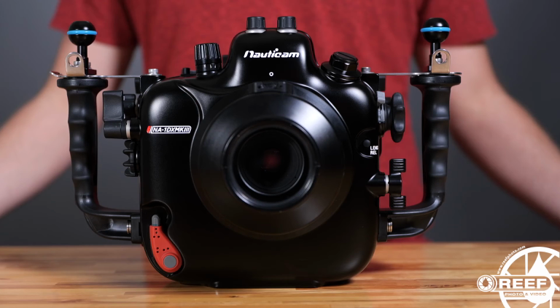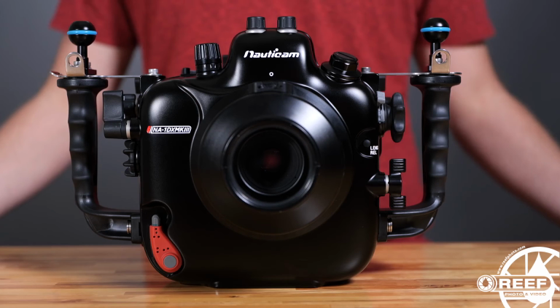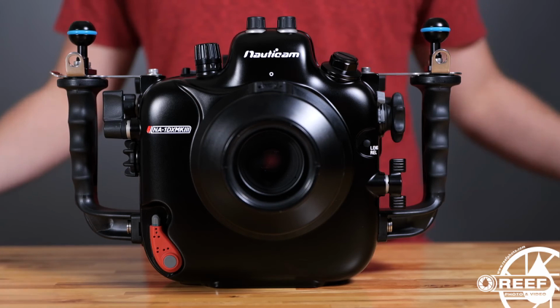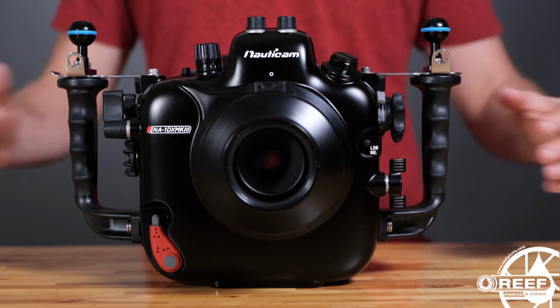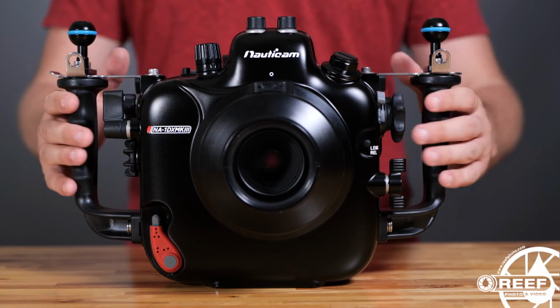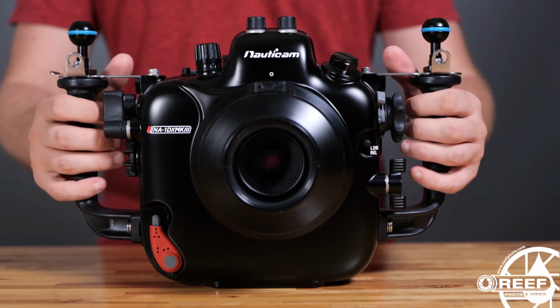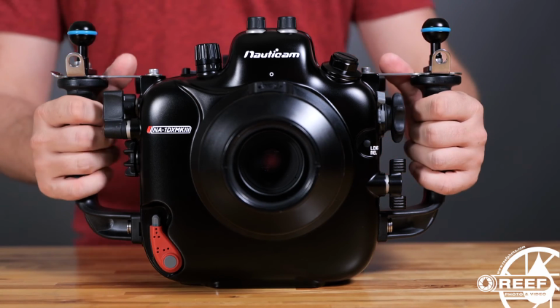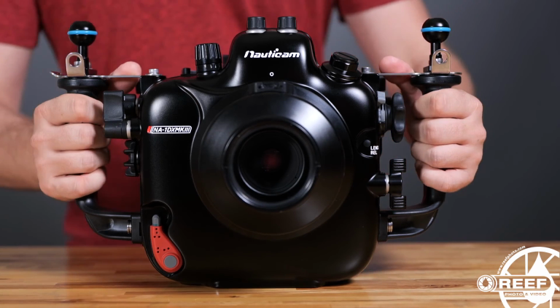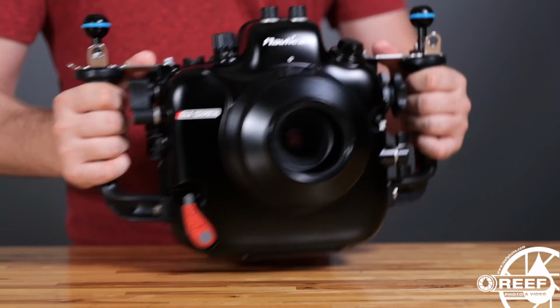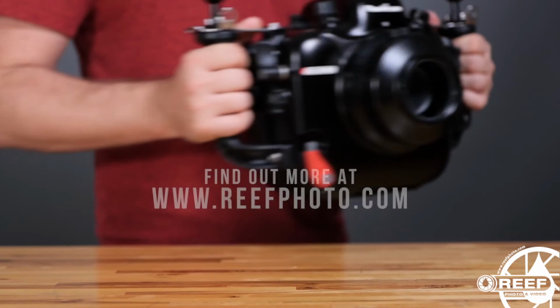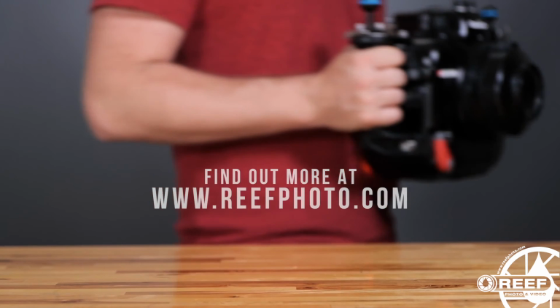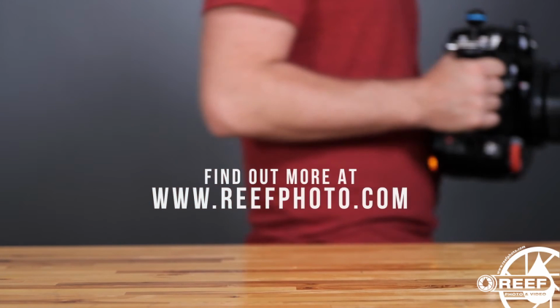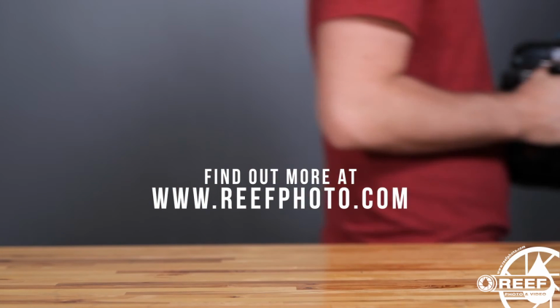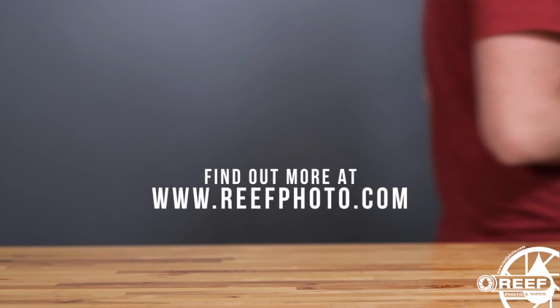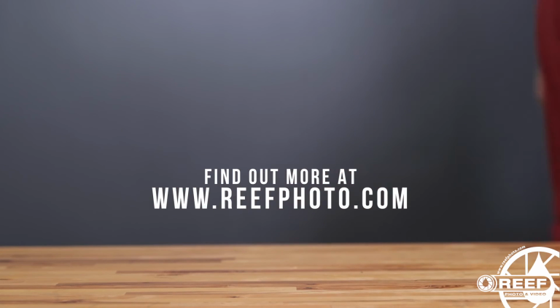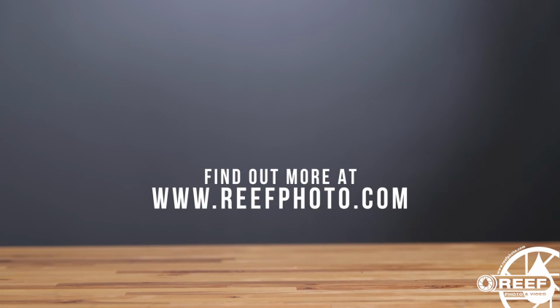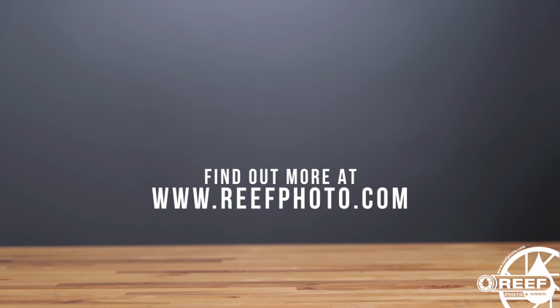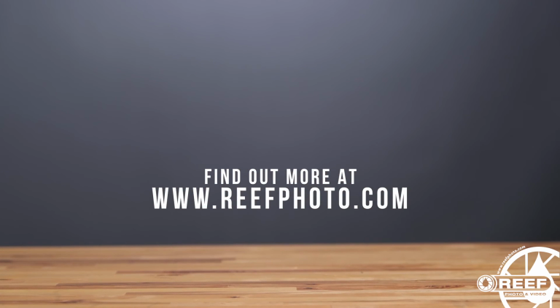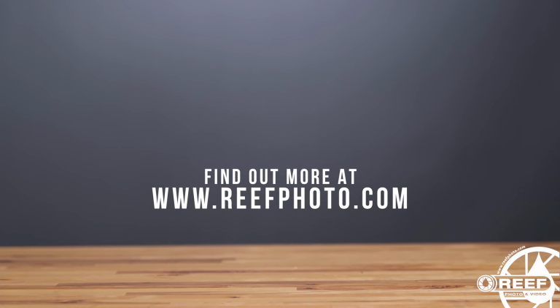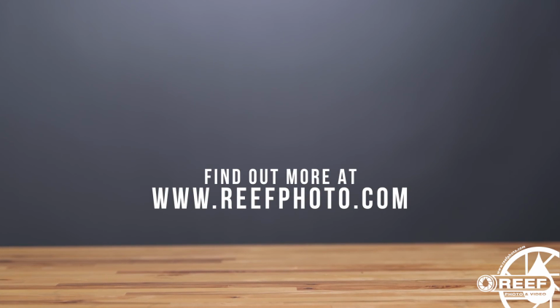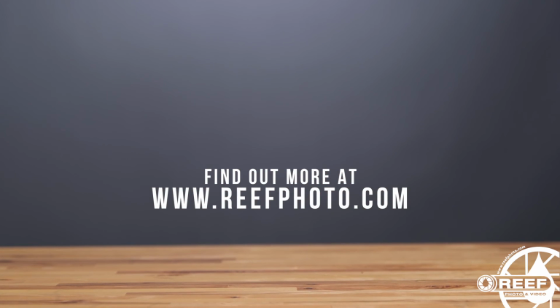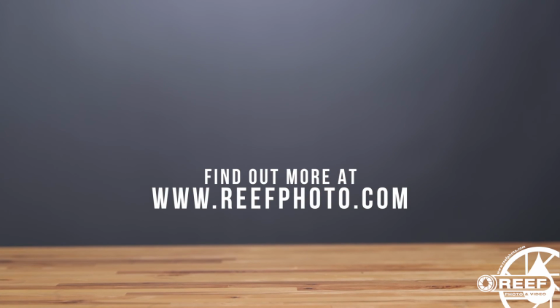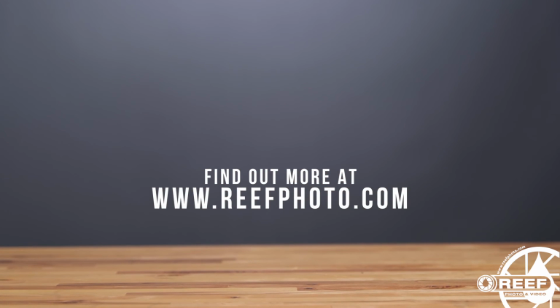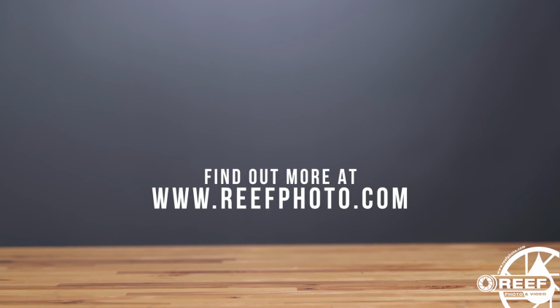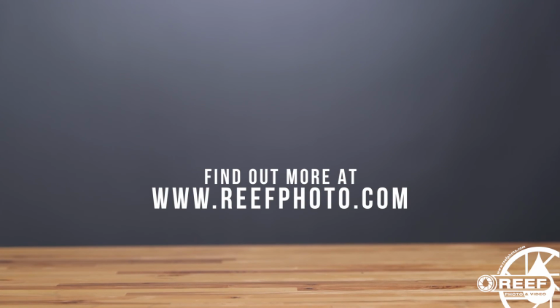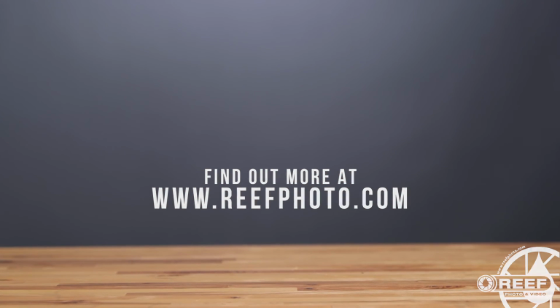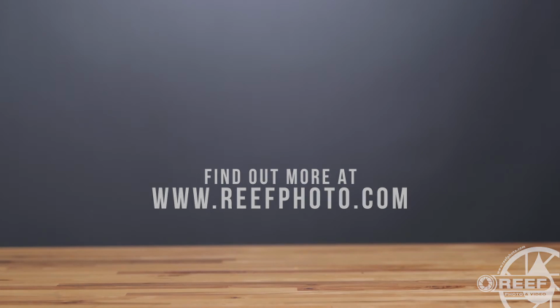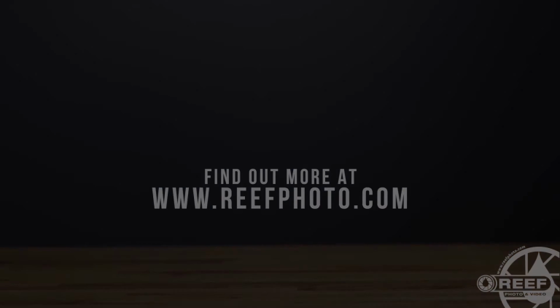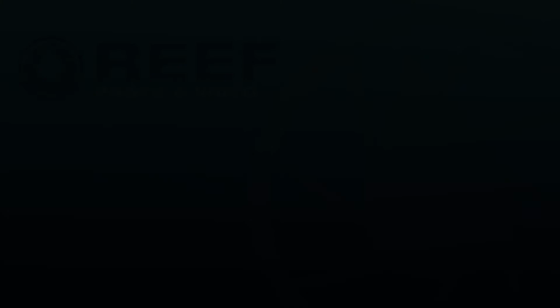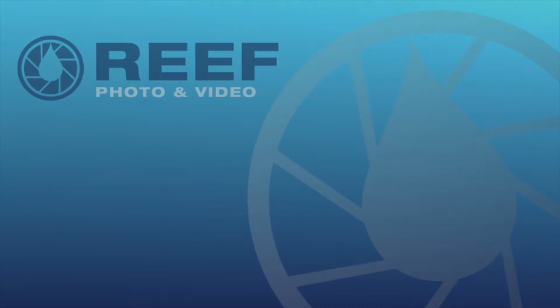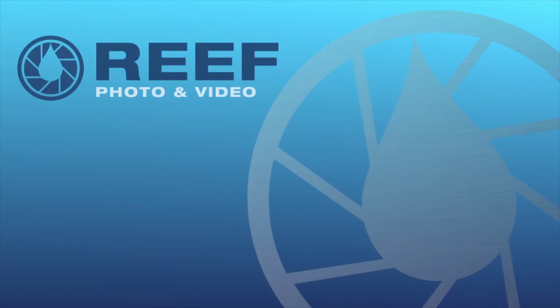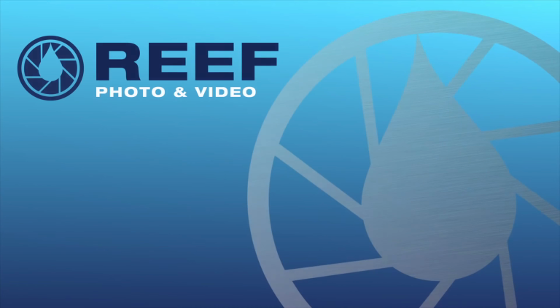And now you're ready to dive. For further information on this product, questions, or support, please contact our refoto staff directly. We're more than happy to help.